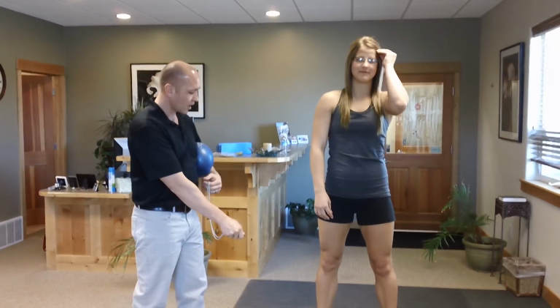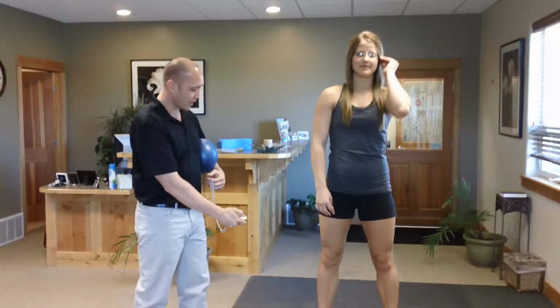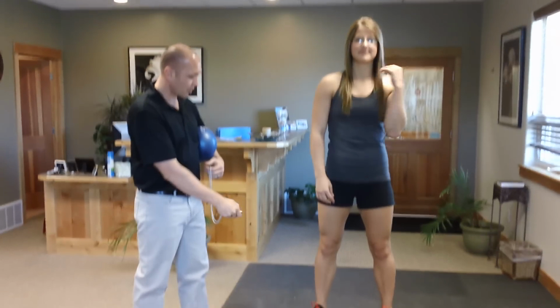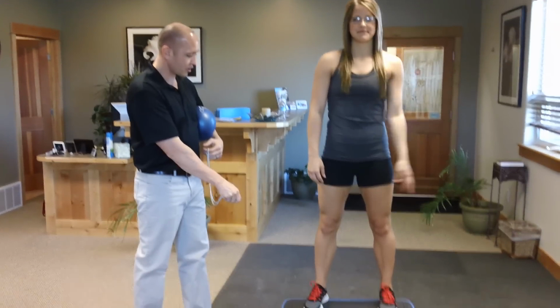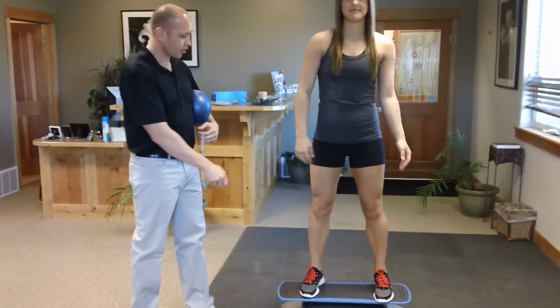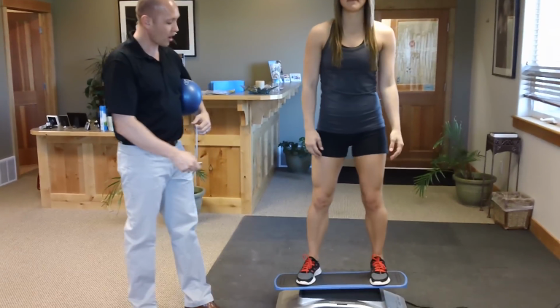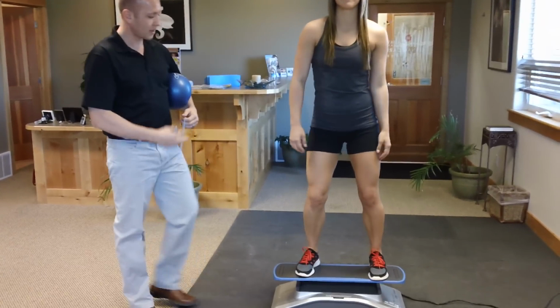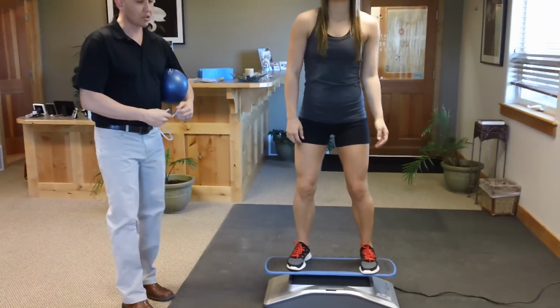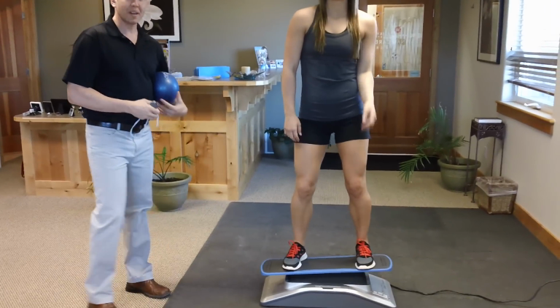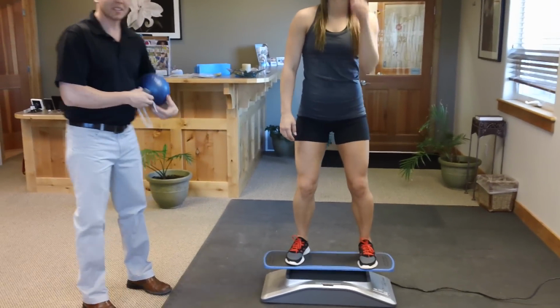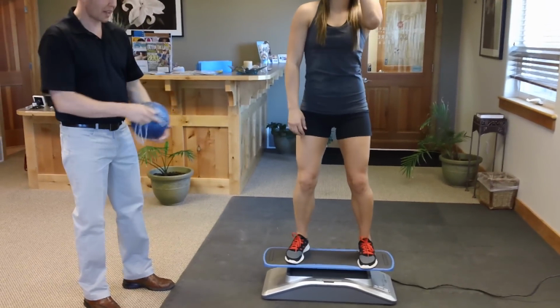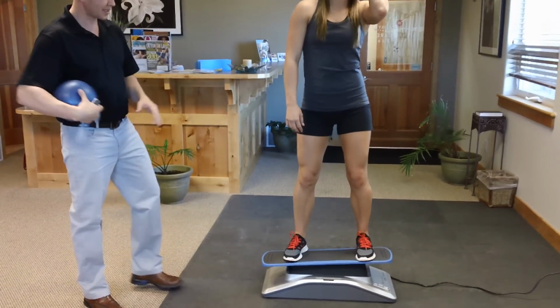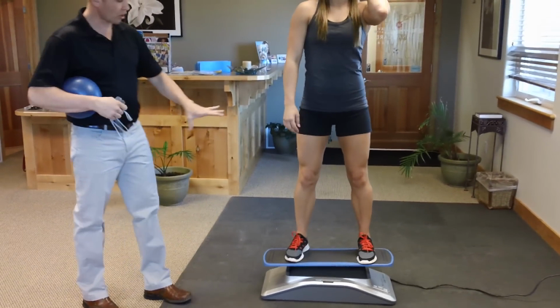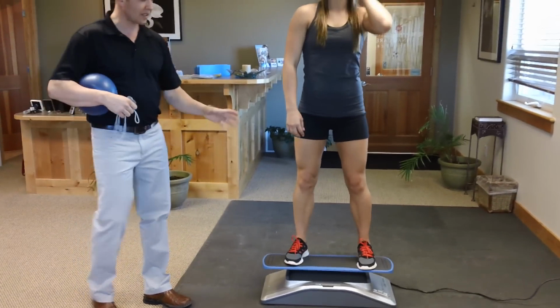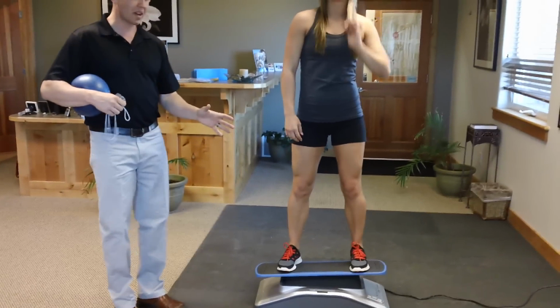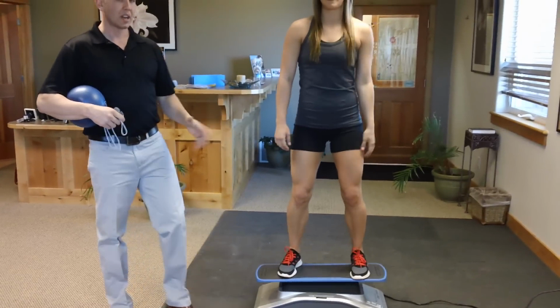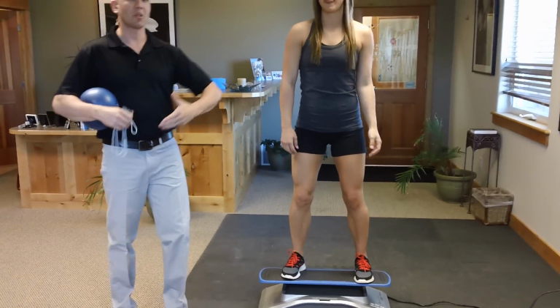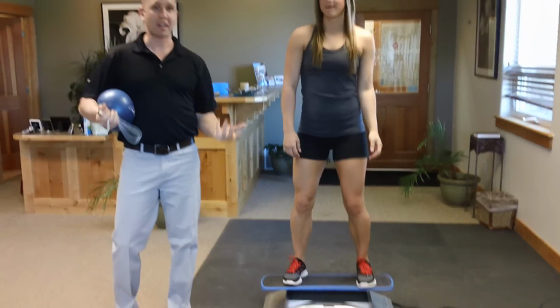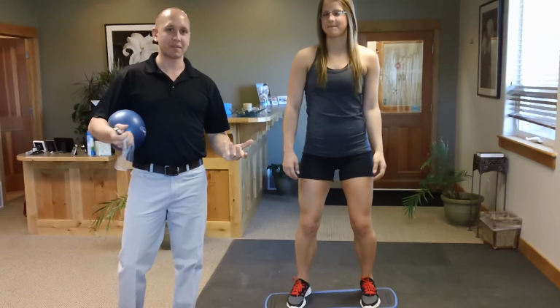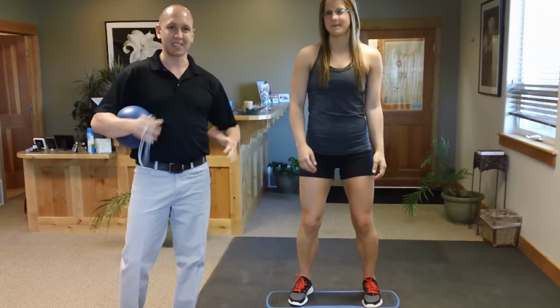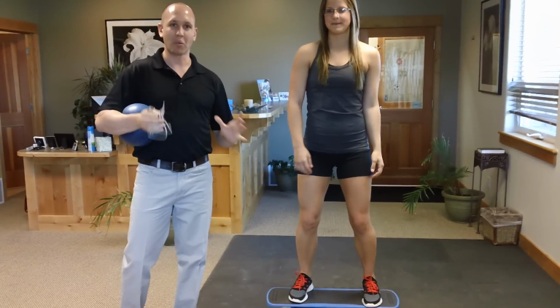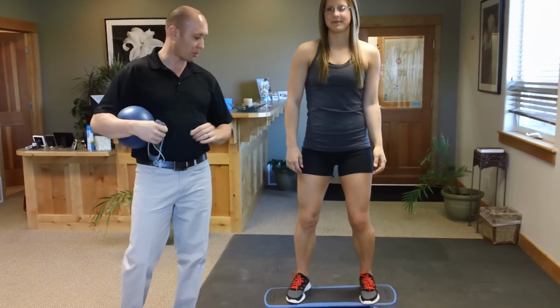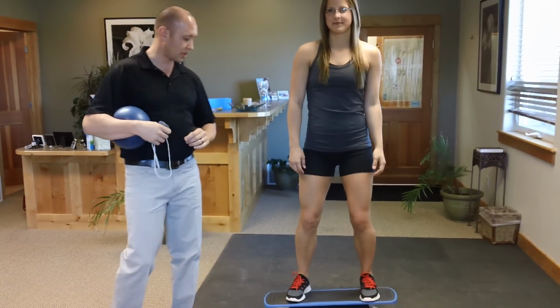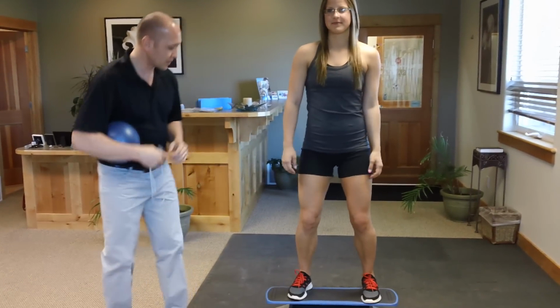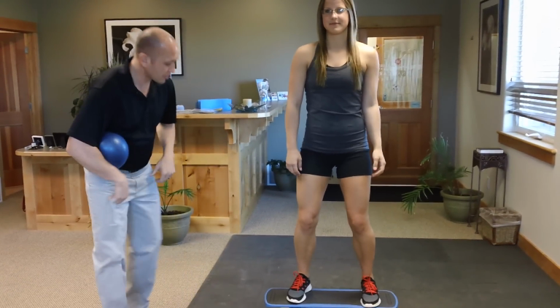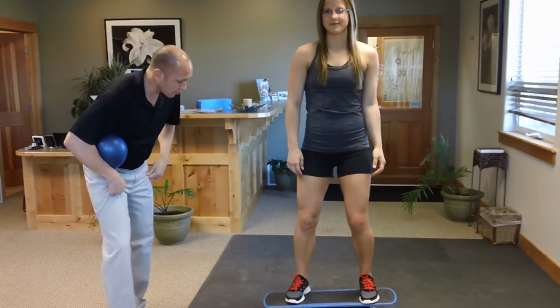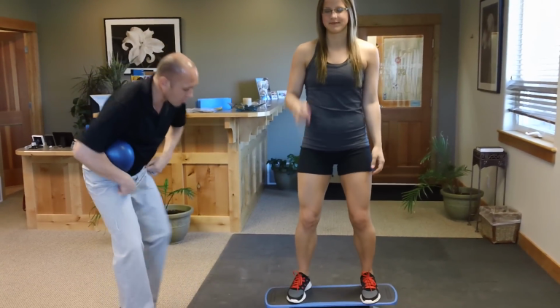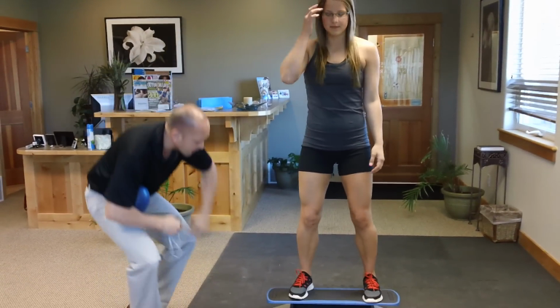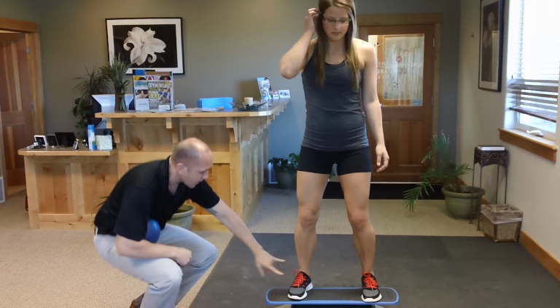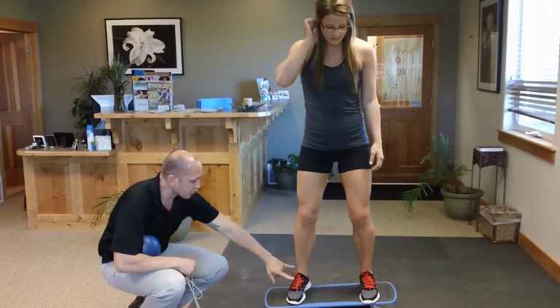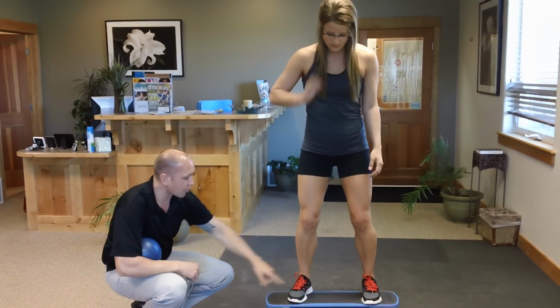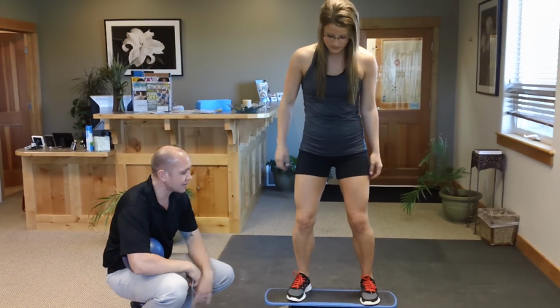So with the iJoy board, you just turn it on, and what's great about this device is it works even better than most balance devices — the old wobble boards that you used to see. So you can see right away, ankles are going crazy.